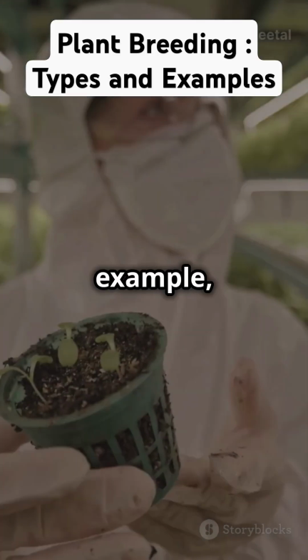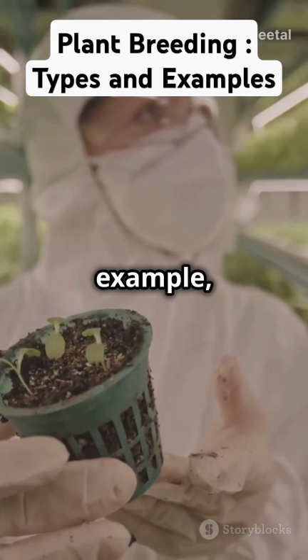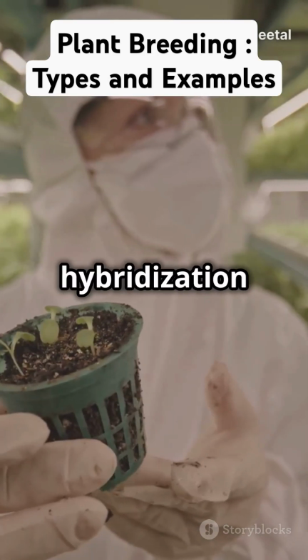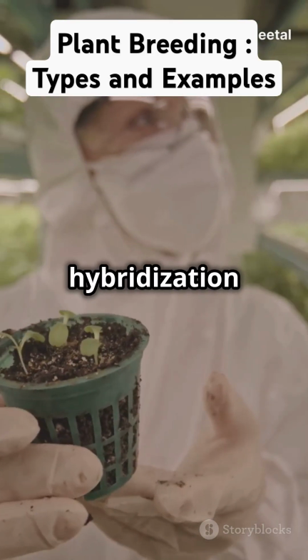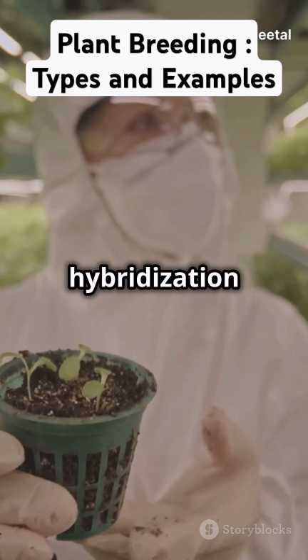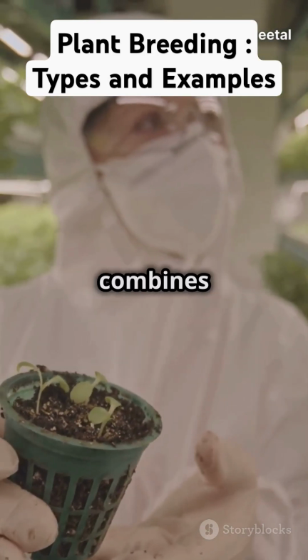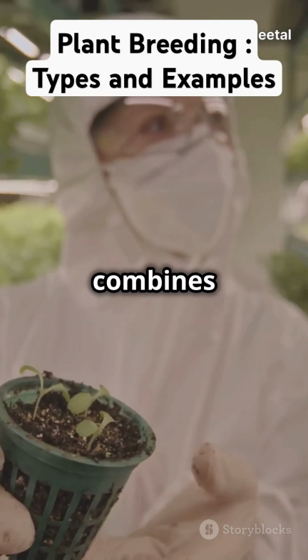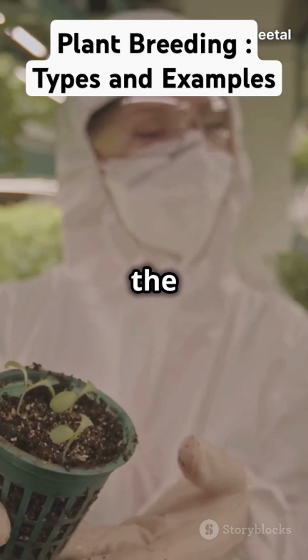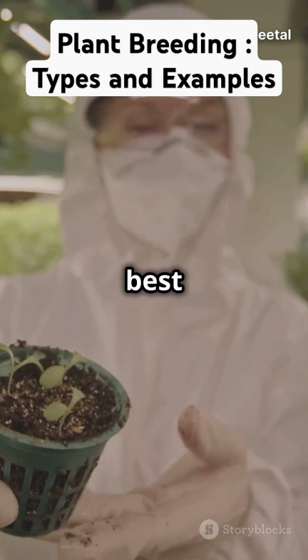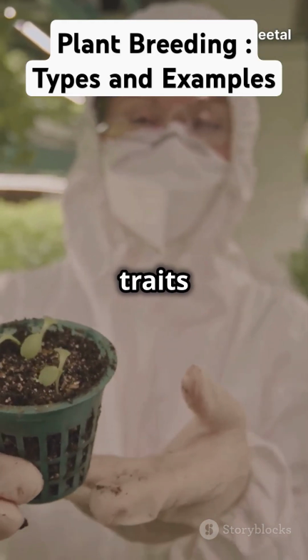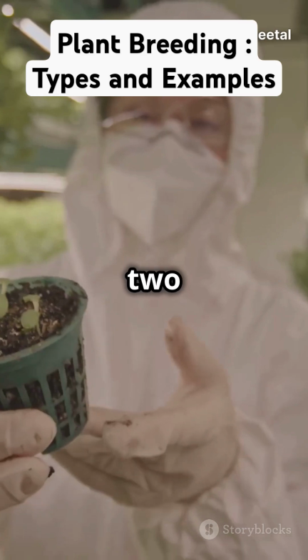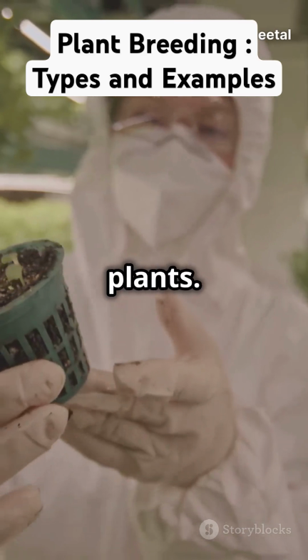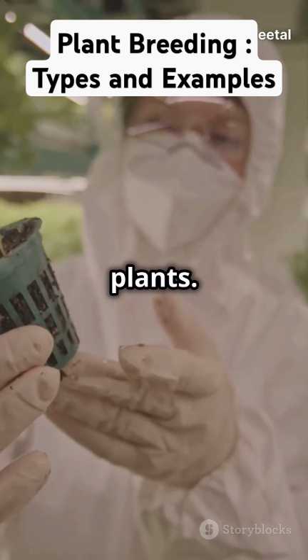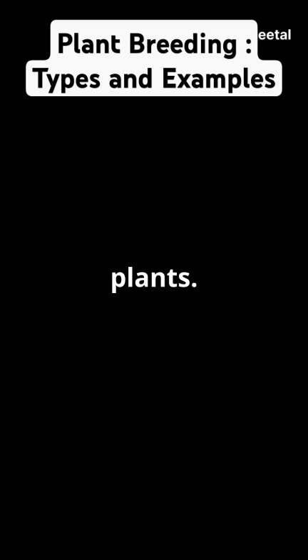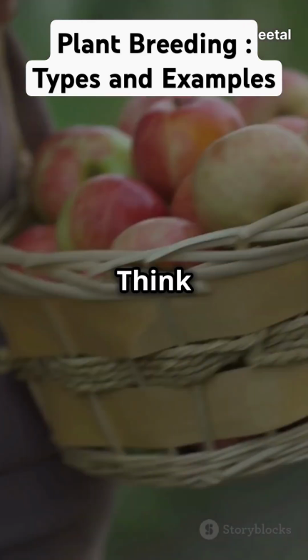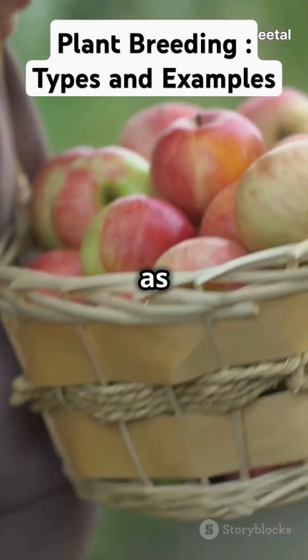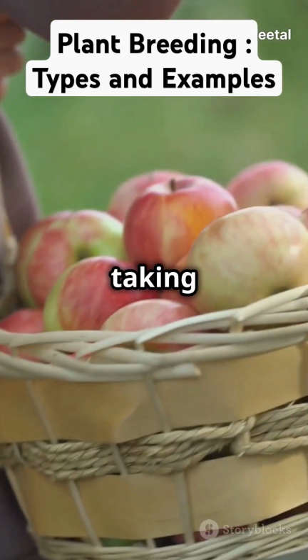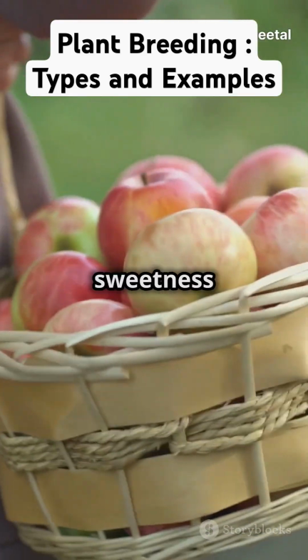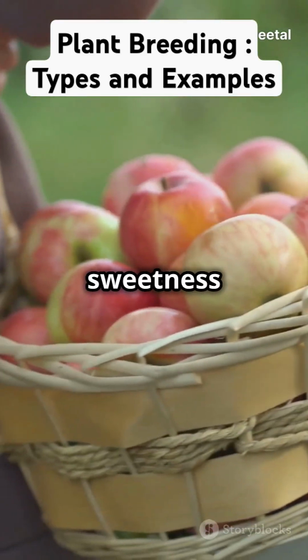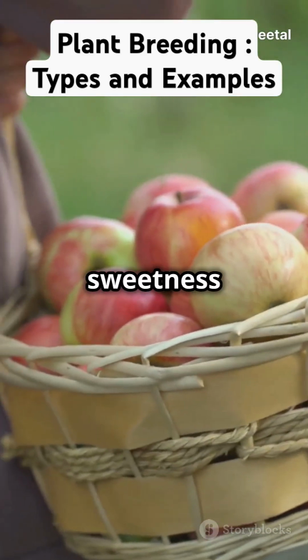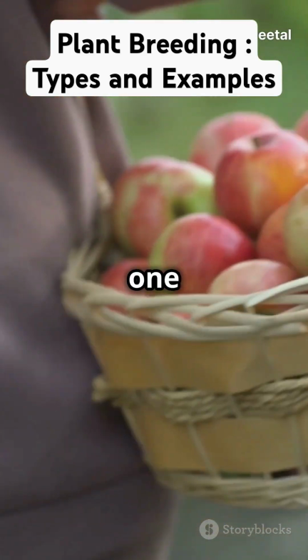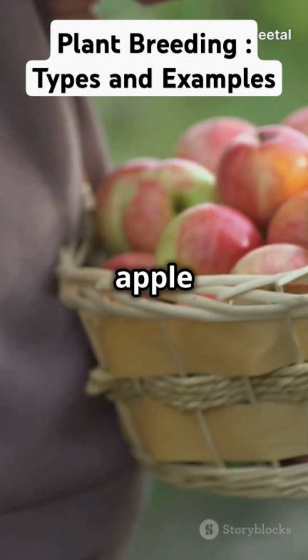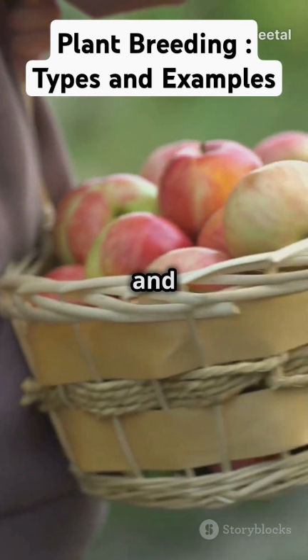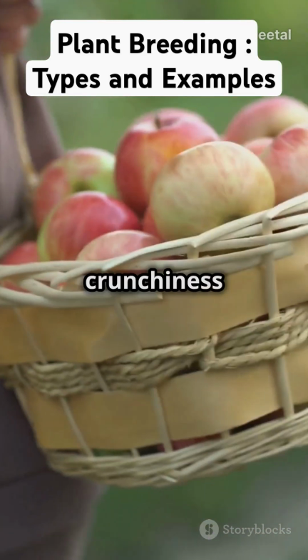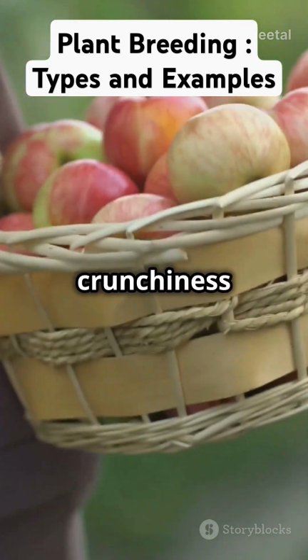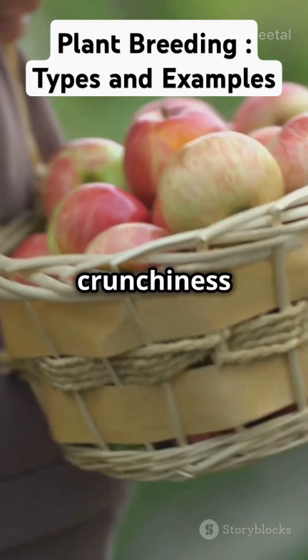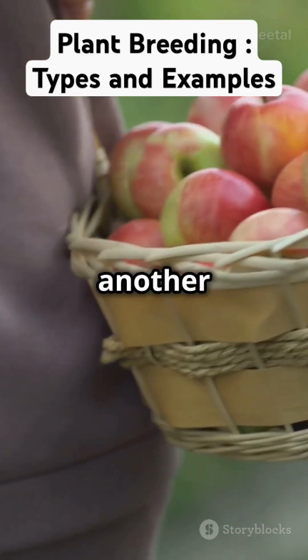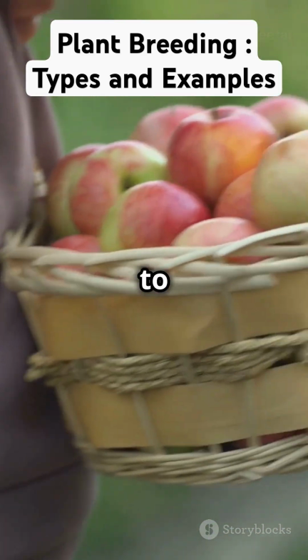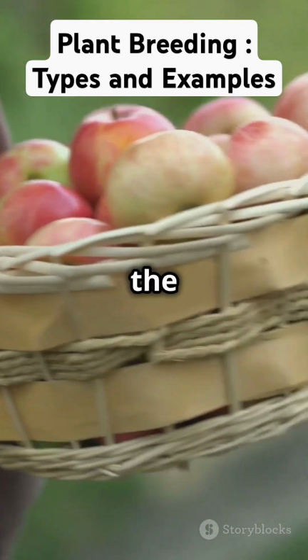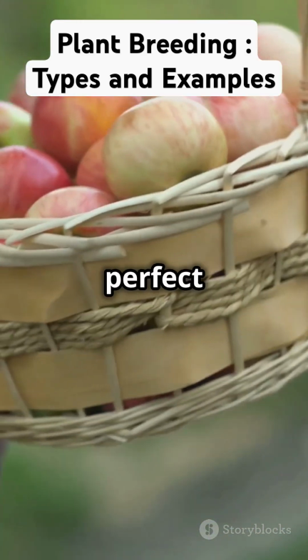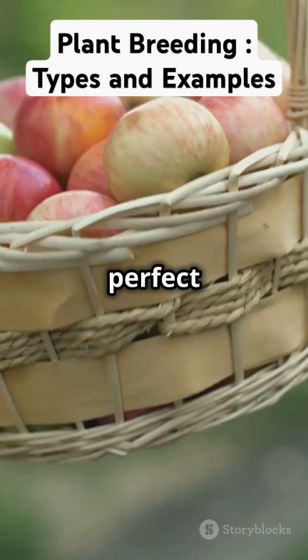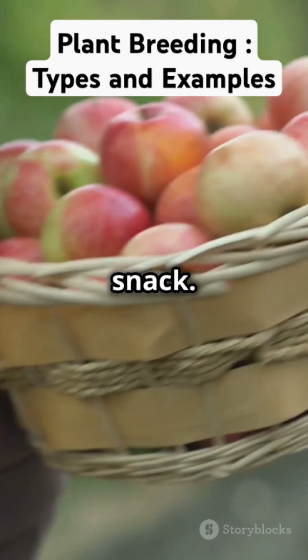For example, hybridisation combines the best traits of two plants. Think of it as taking the sweetness of one apple and the crunchiness of another to make the perfect snack.